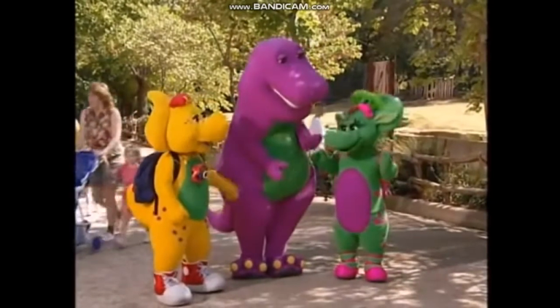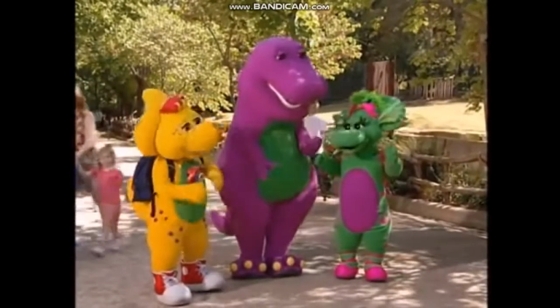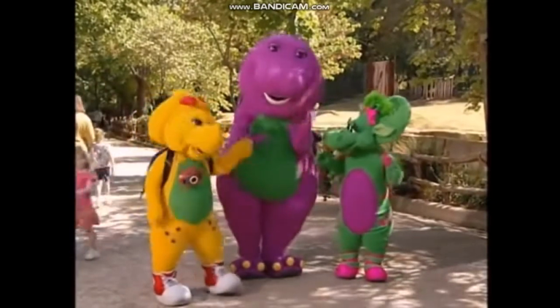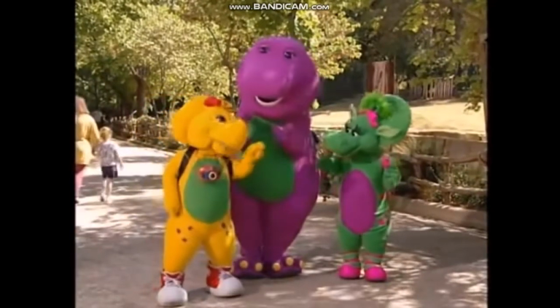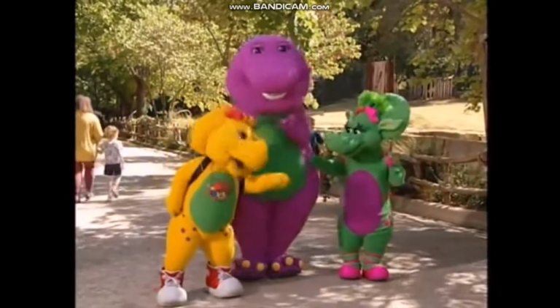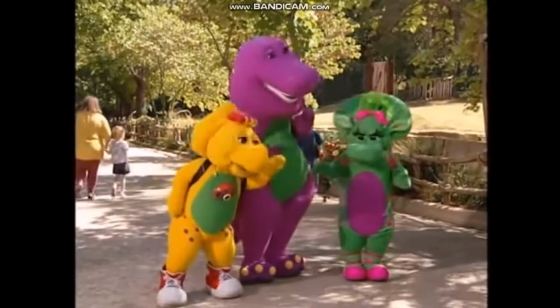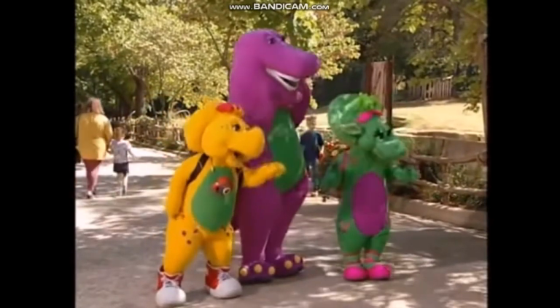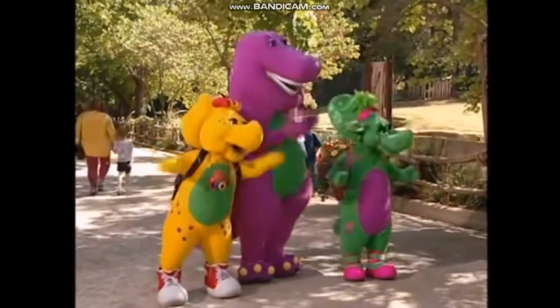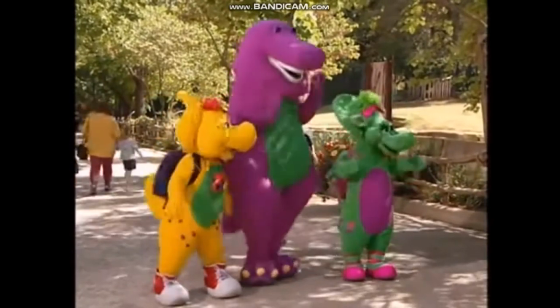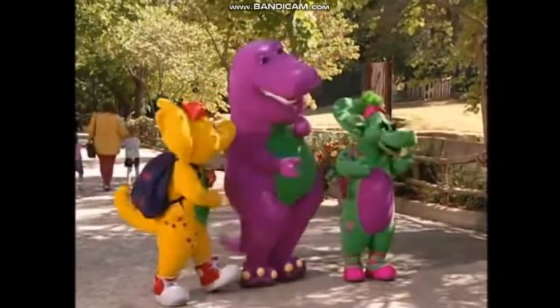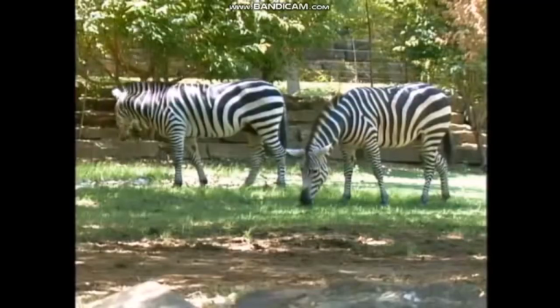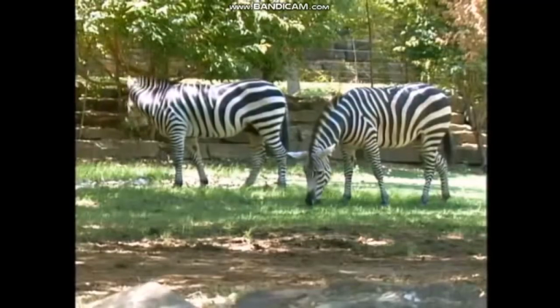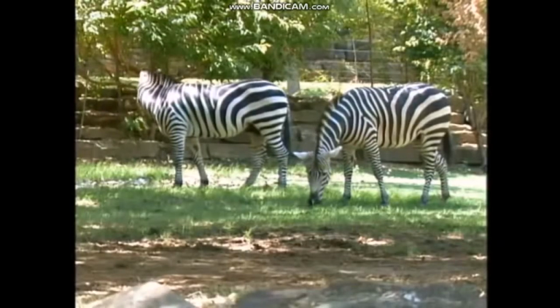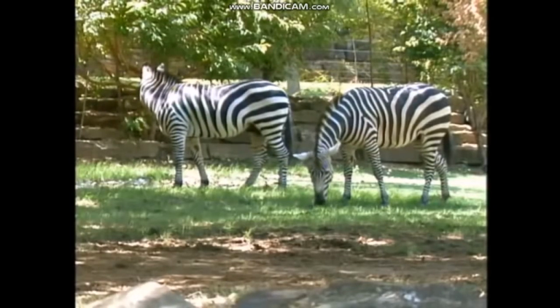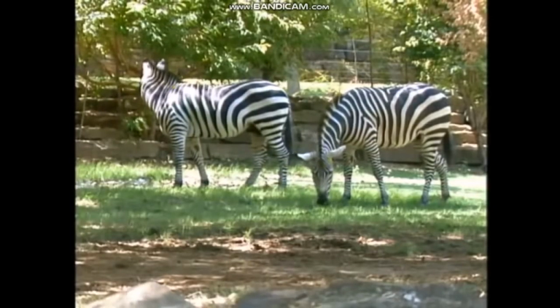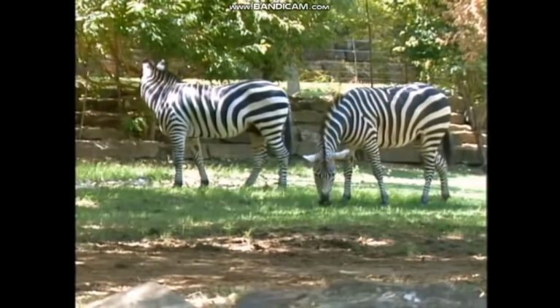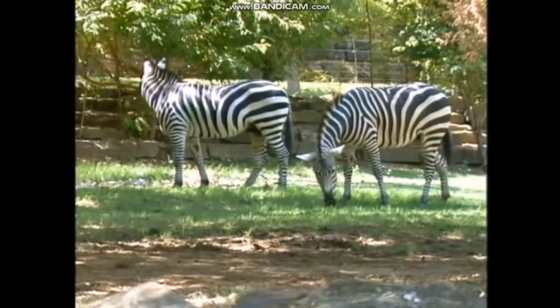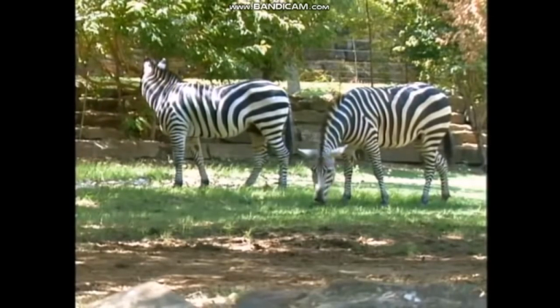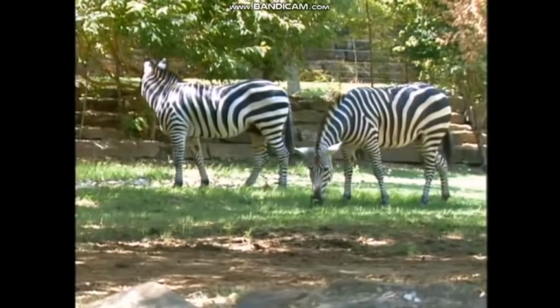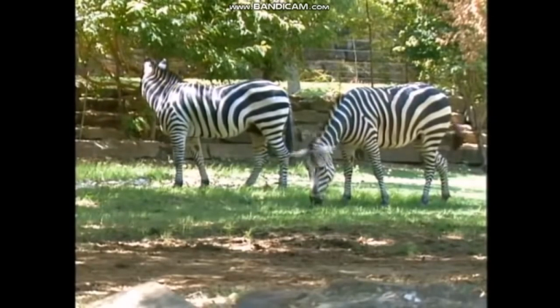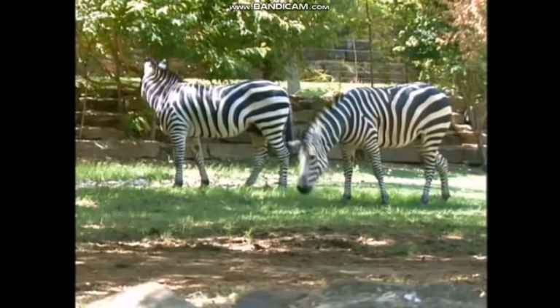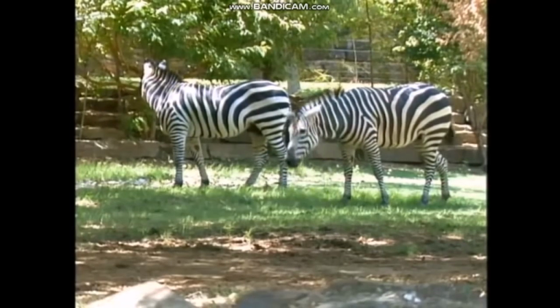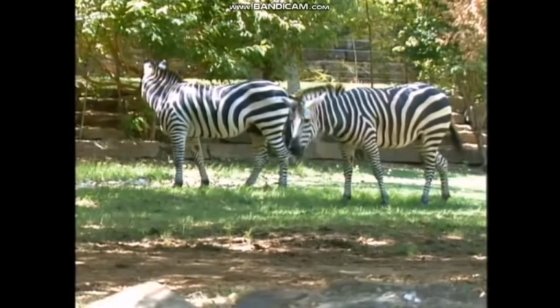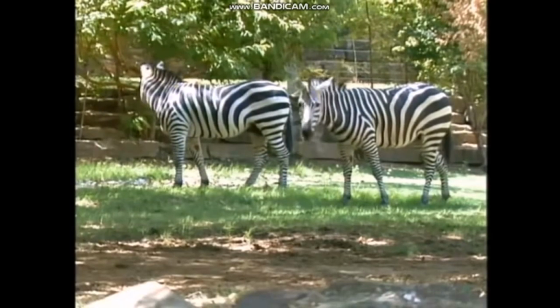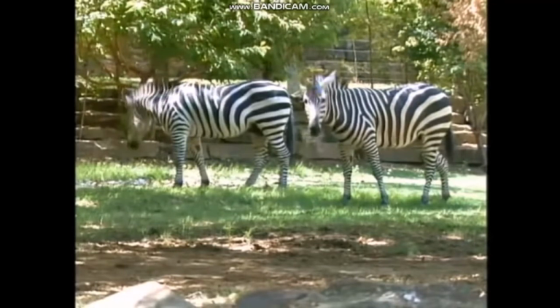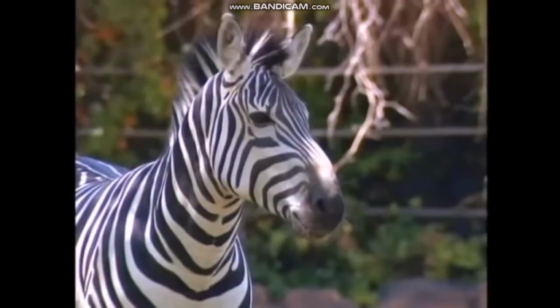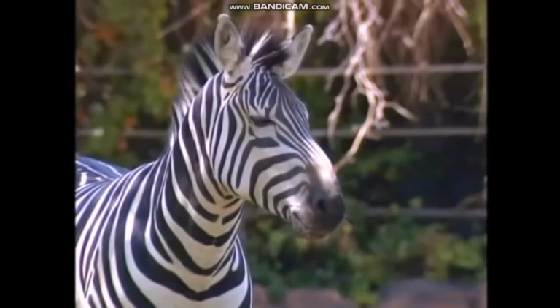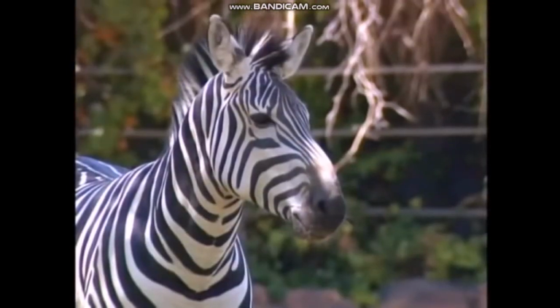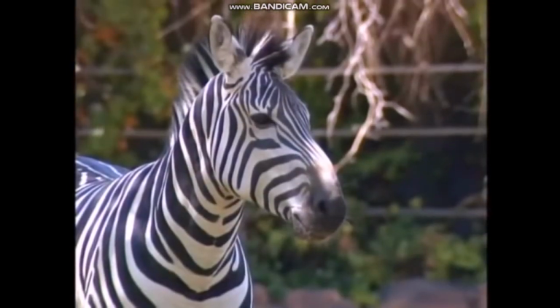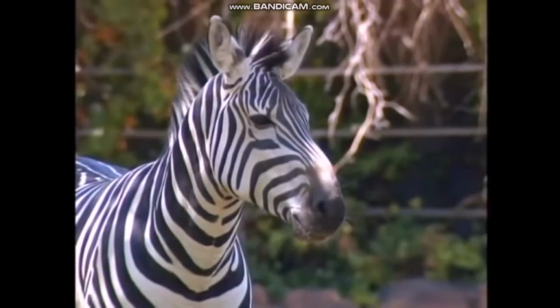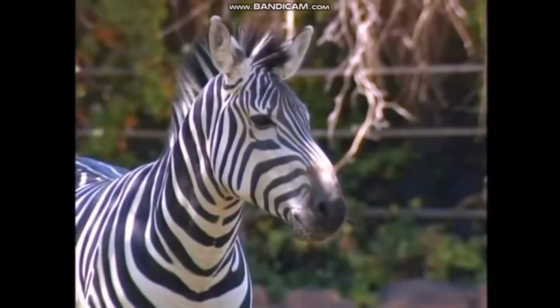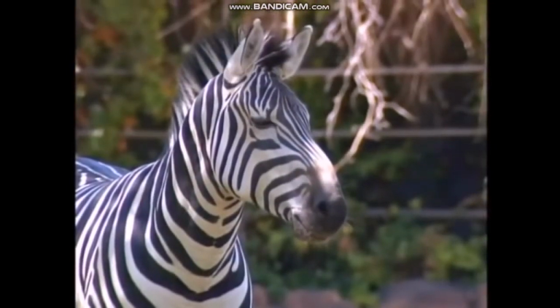Yeah, like those guys over there. Those animals have a name that starts with Z. Do you know what it is? Z is for zebra.